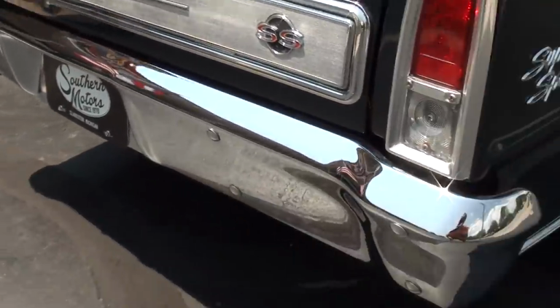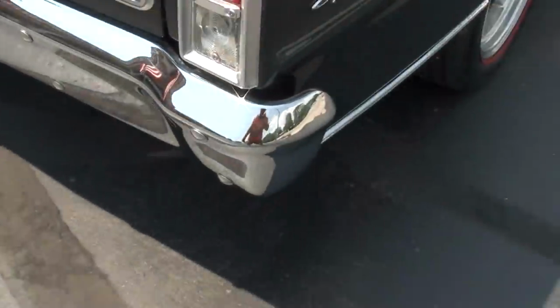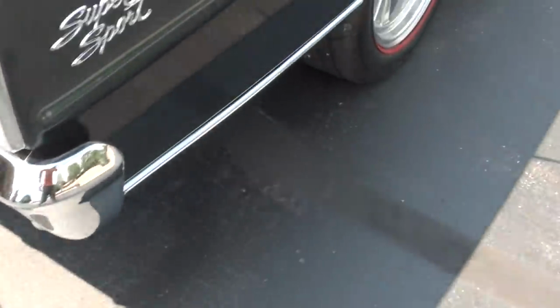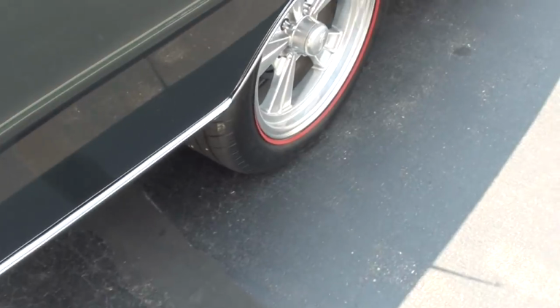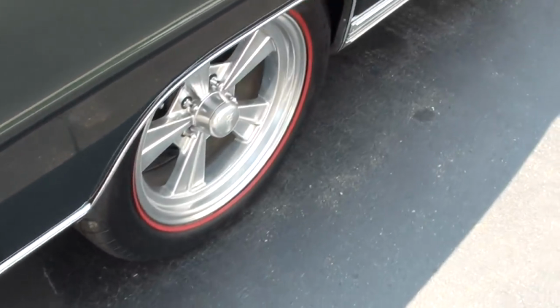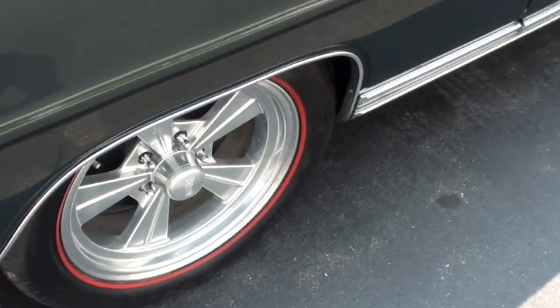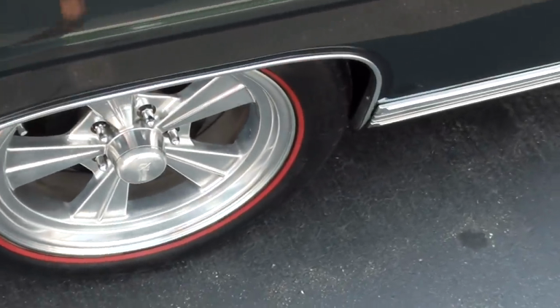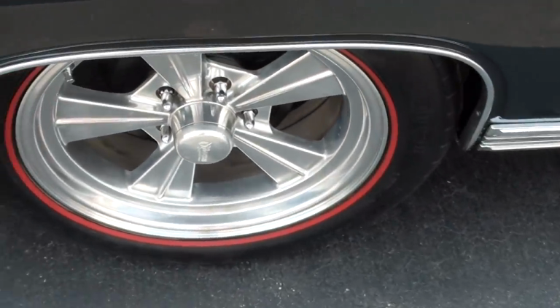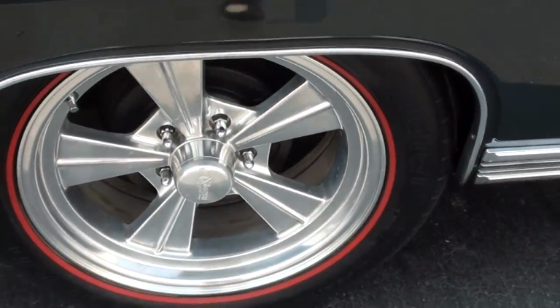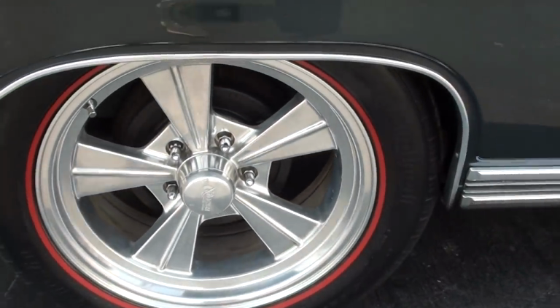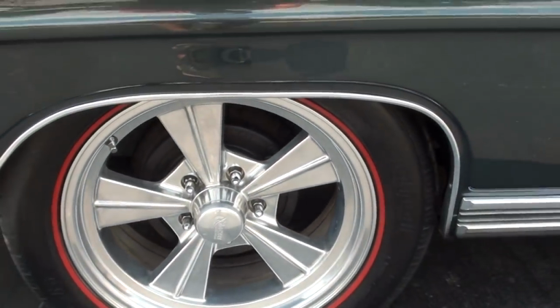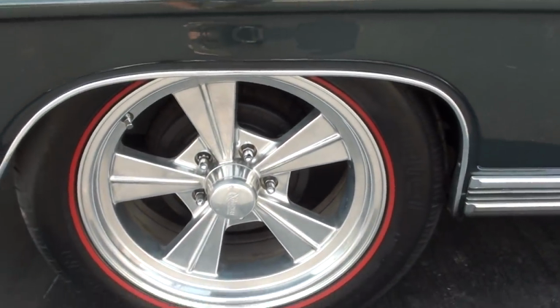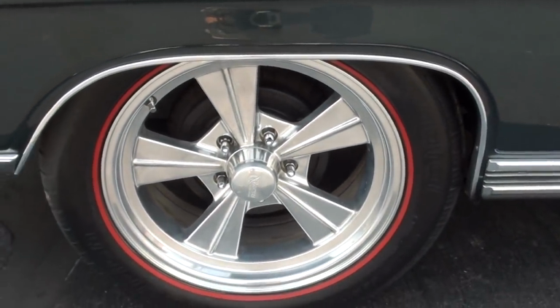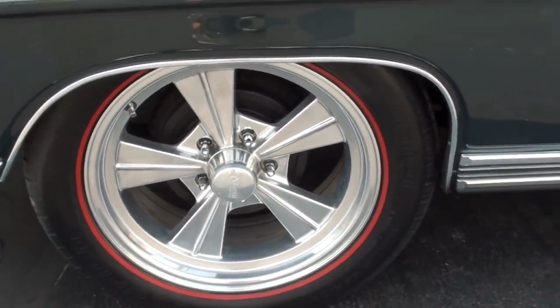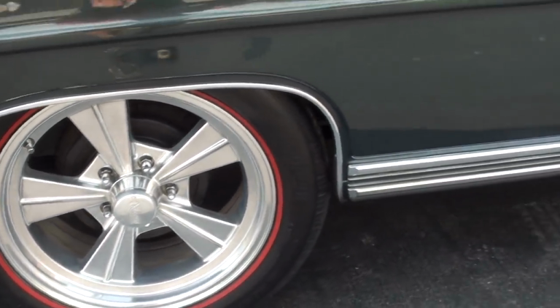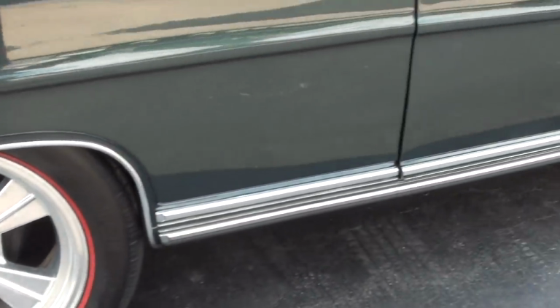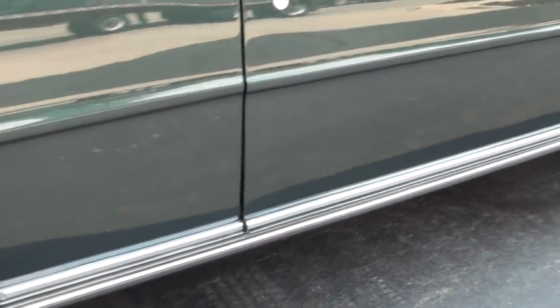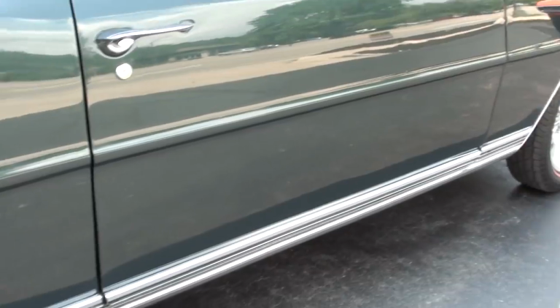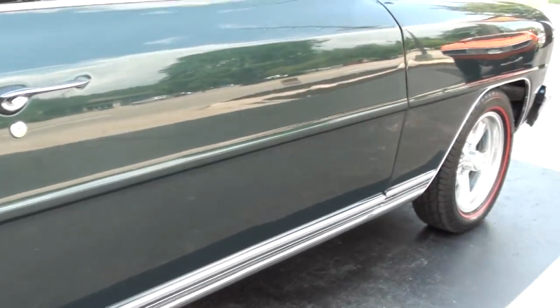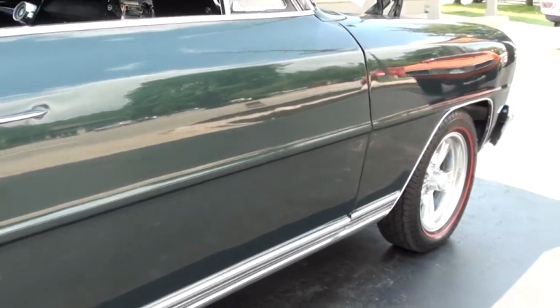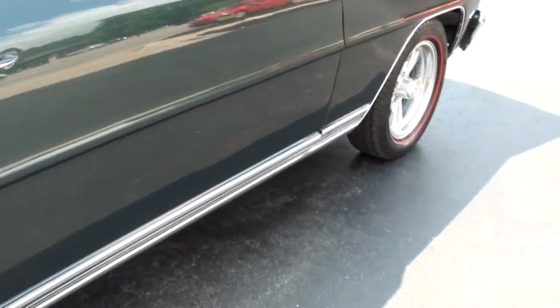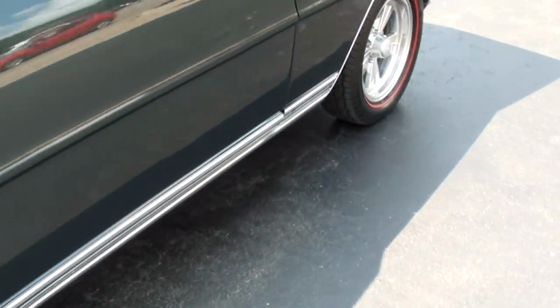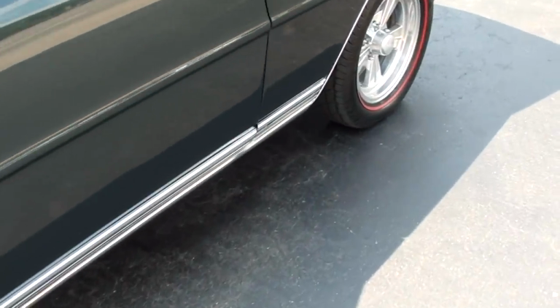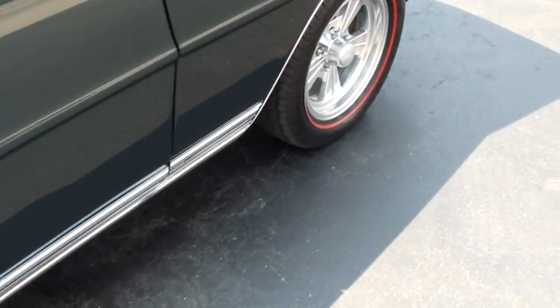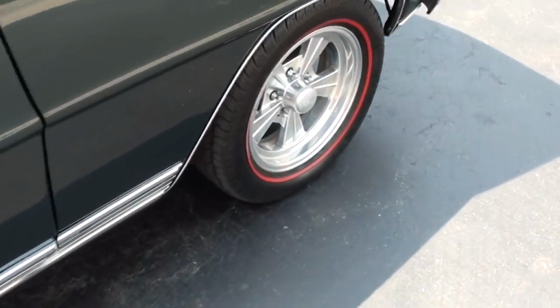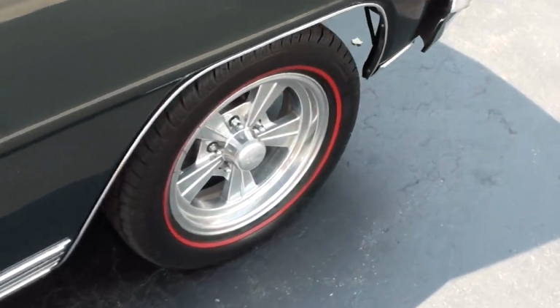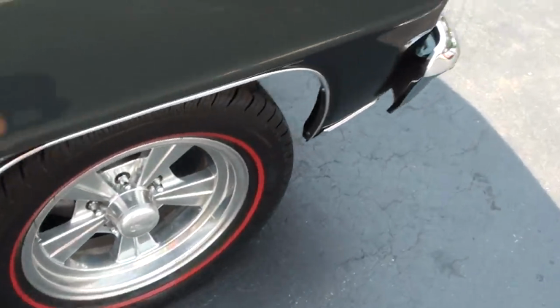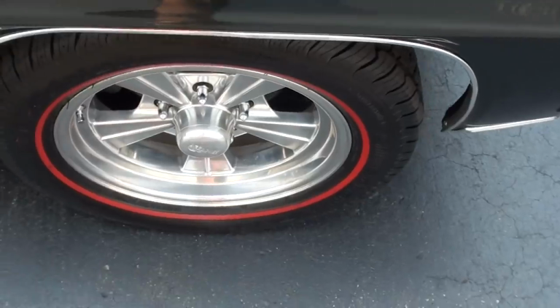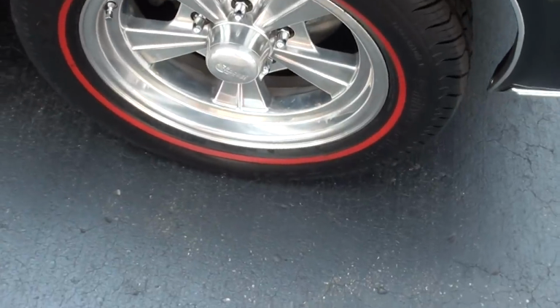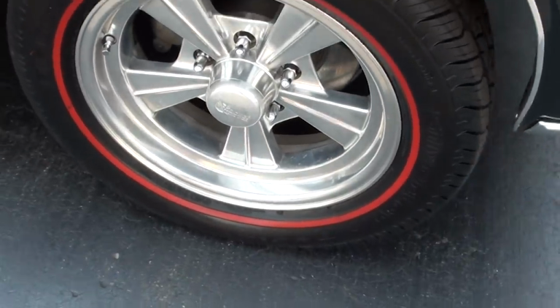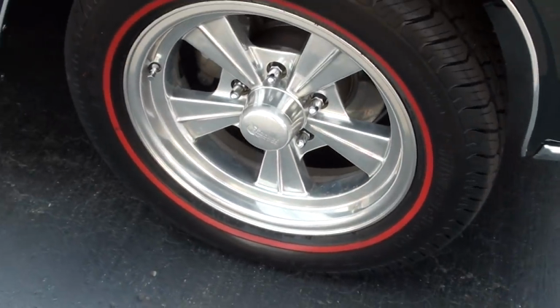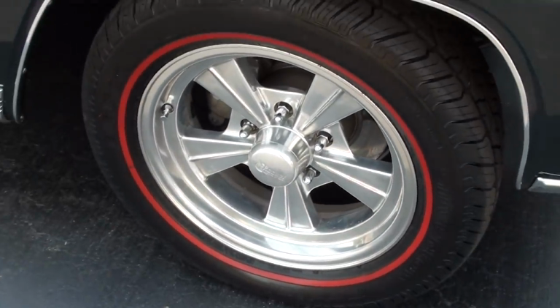It's a good-looking car. These little Novas are so popular. Cool little set of rocket wheels.